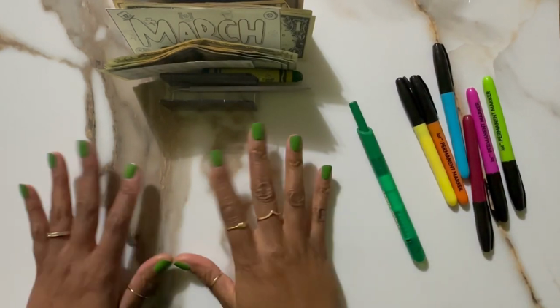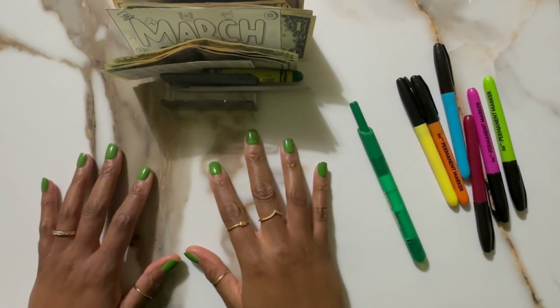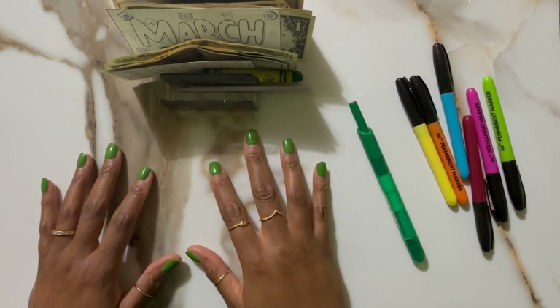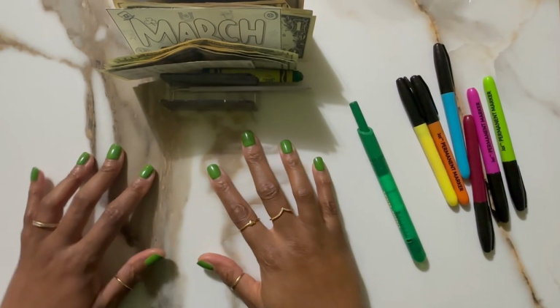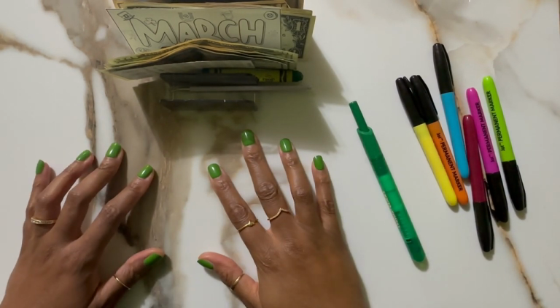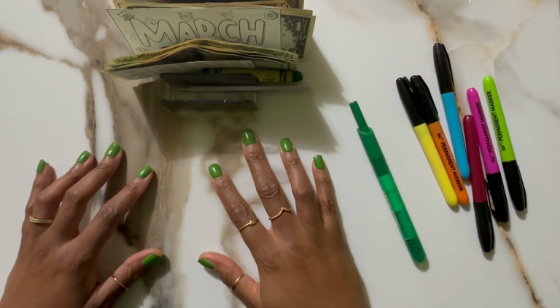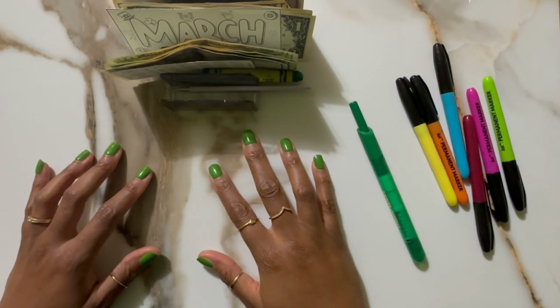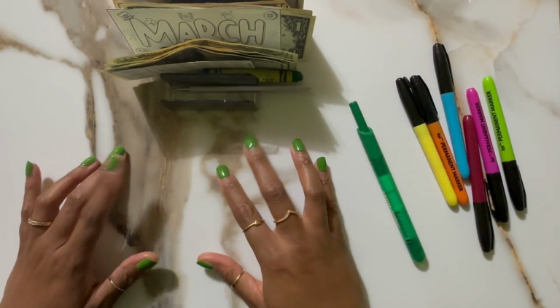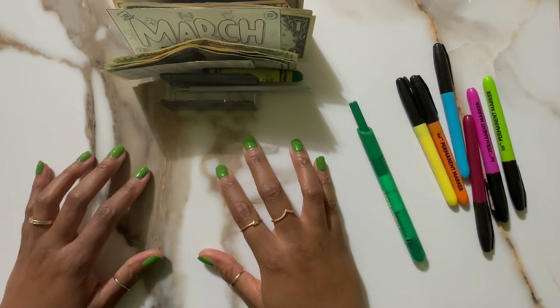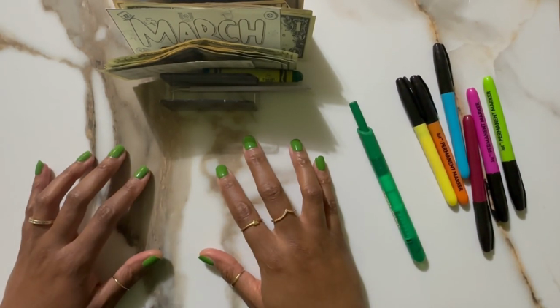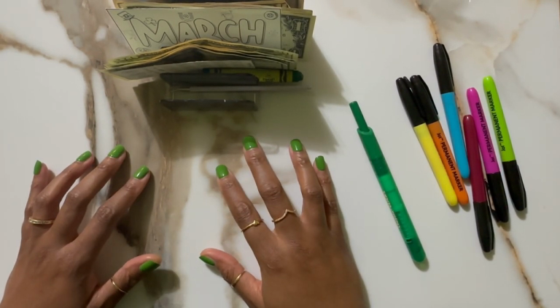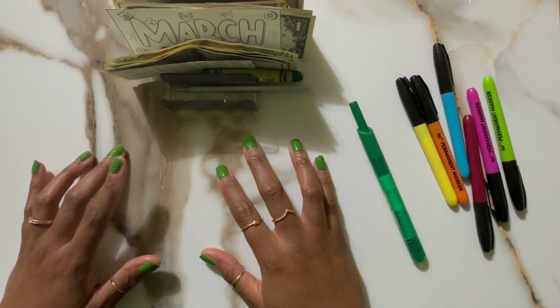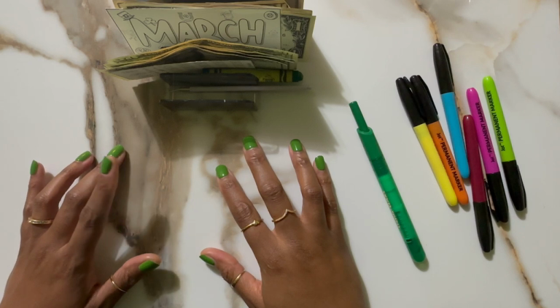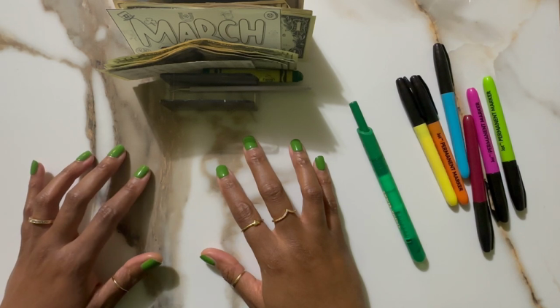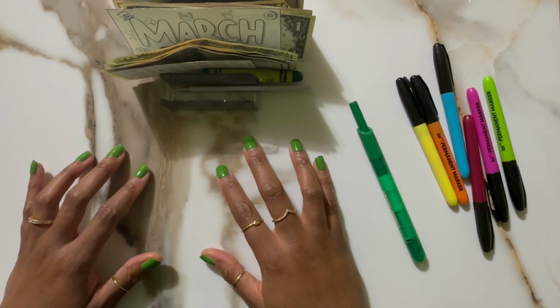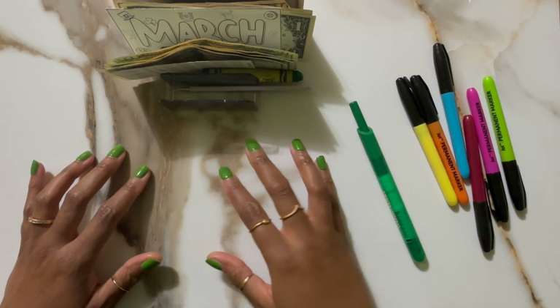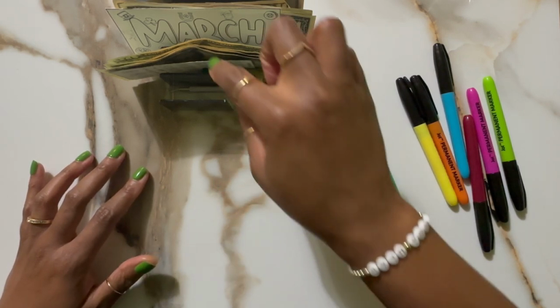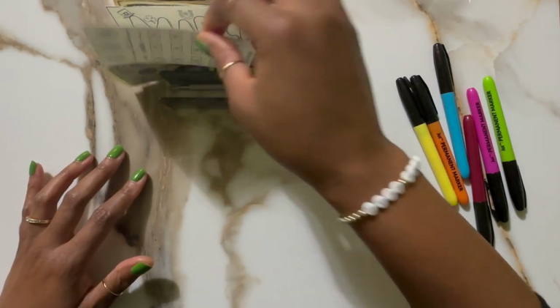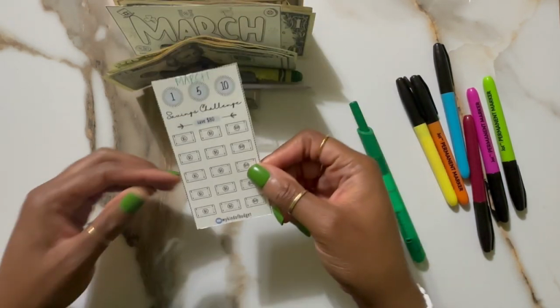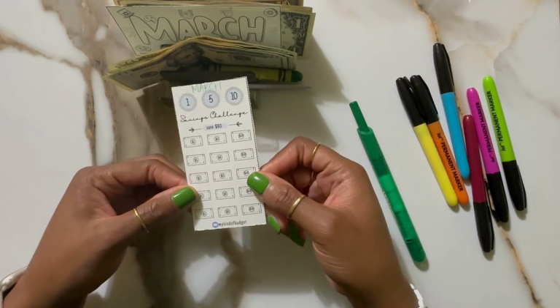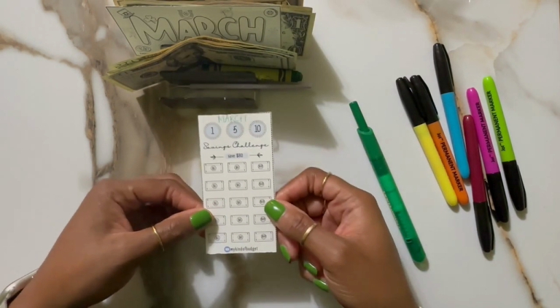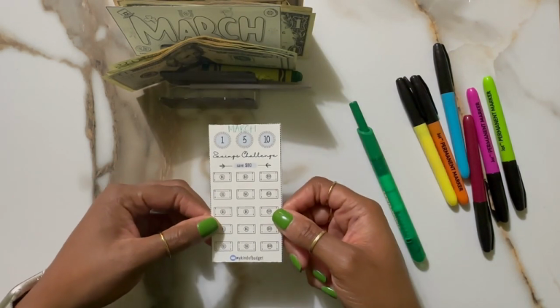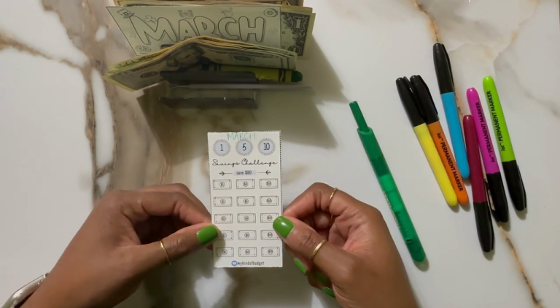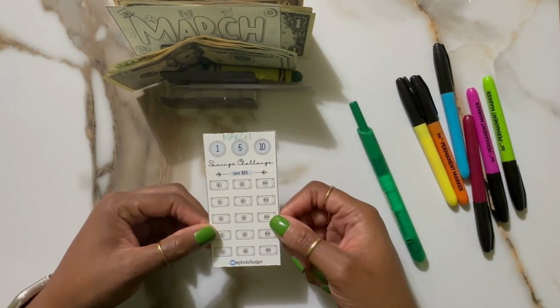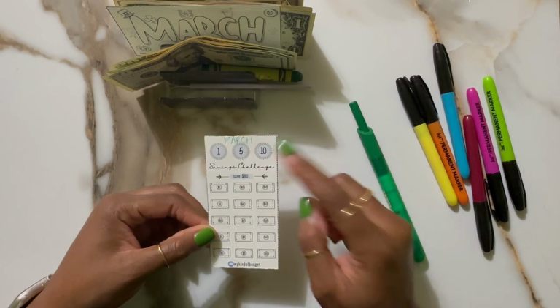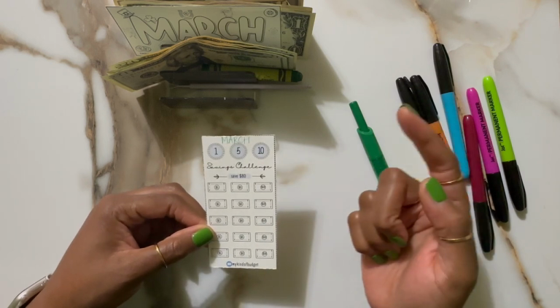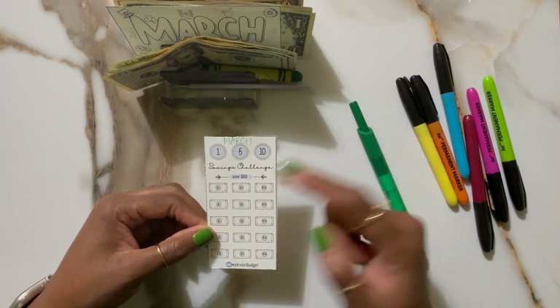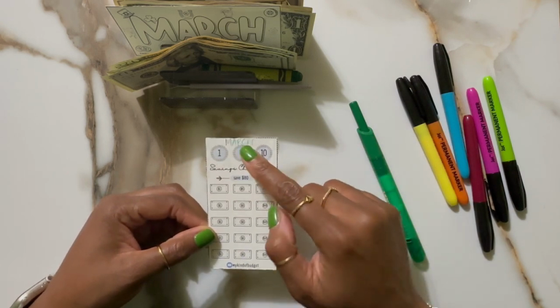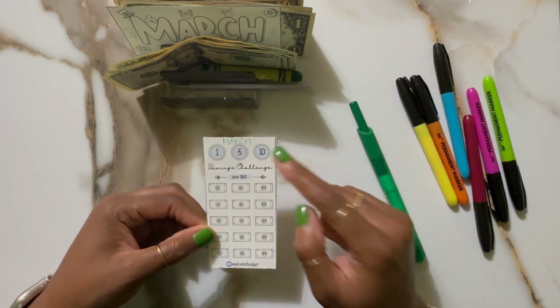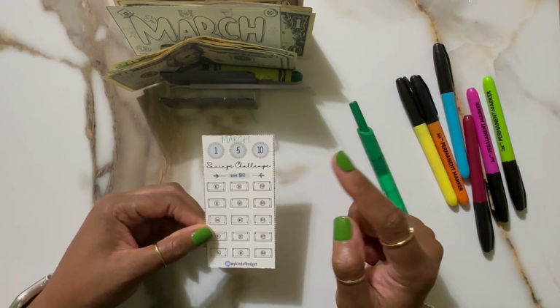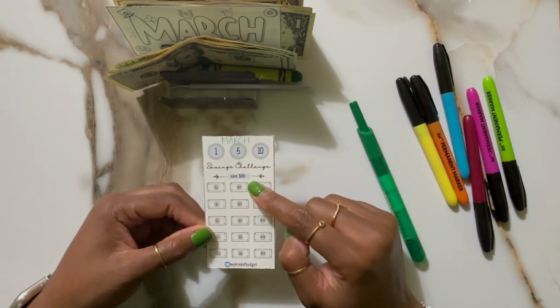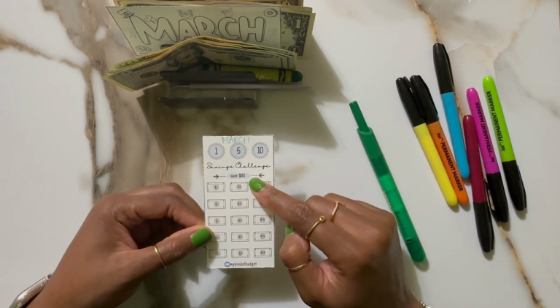Hey fam, it's Mama Bear and I am back with another Savings Challenge Stuffing. I have a couple more new freebies. I have my kind of budget — this is for March. I'm doing this for March. It's a $1, $5, and $10 for a total of $80.